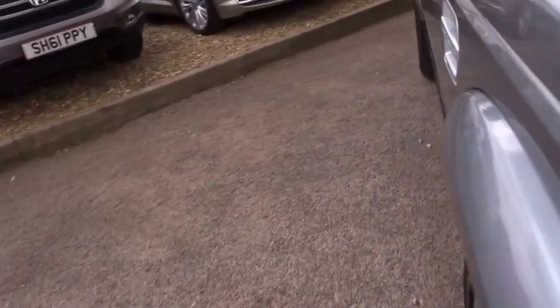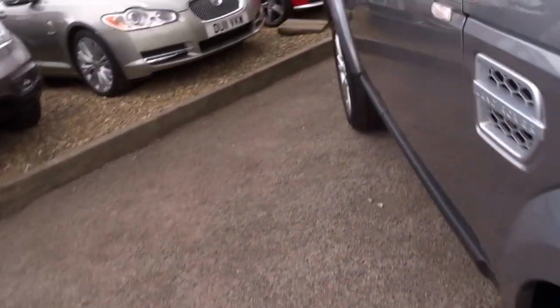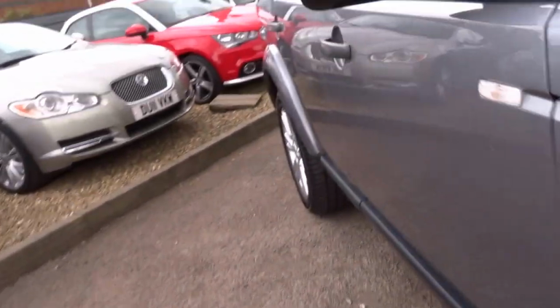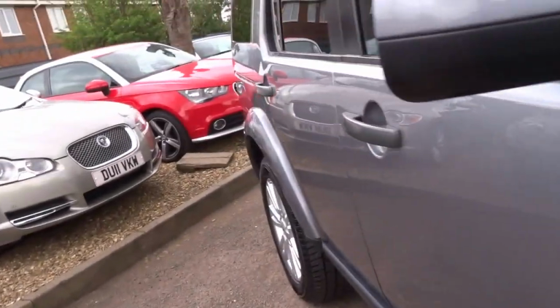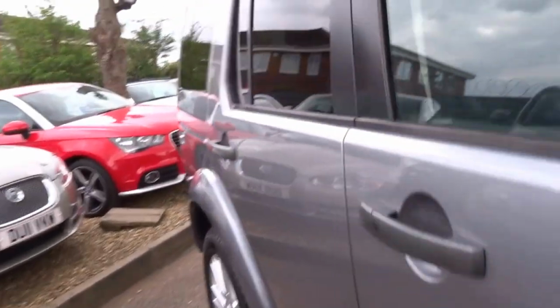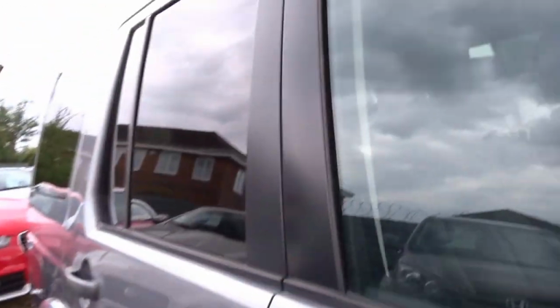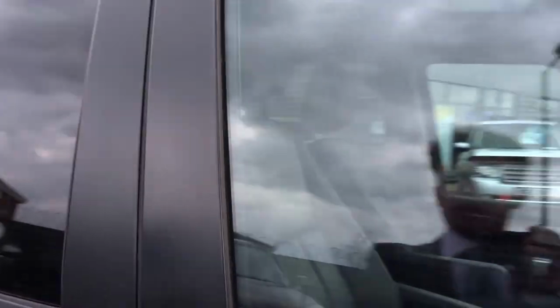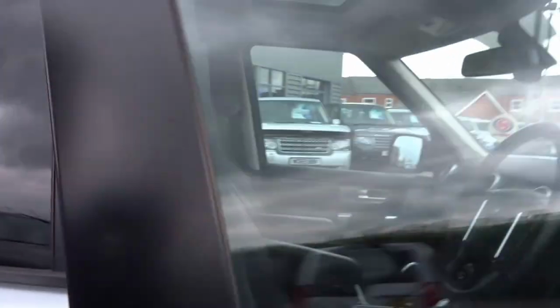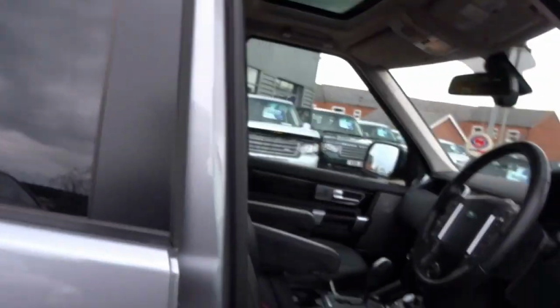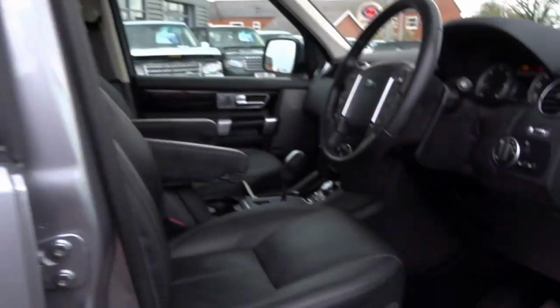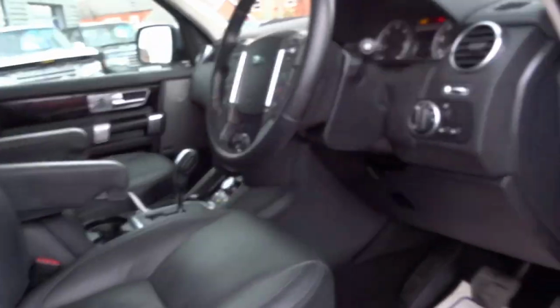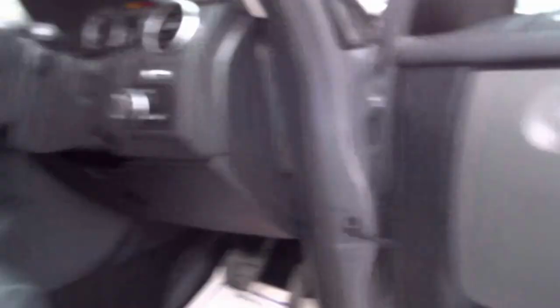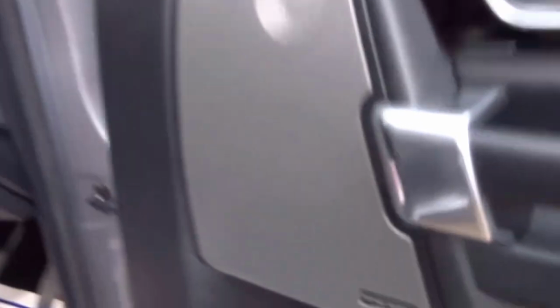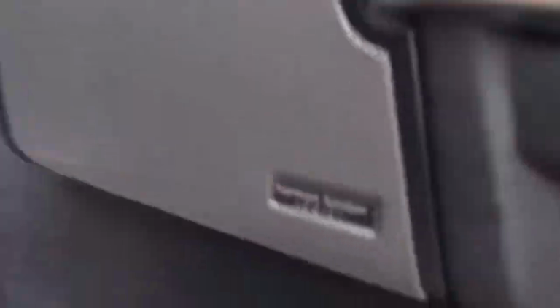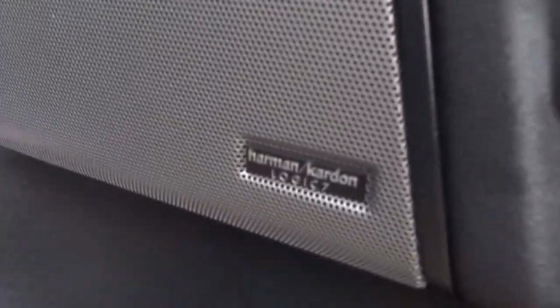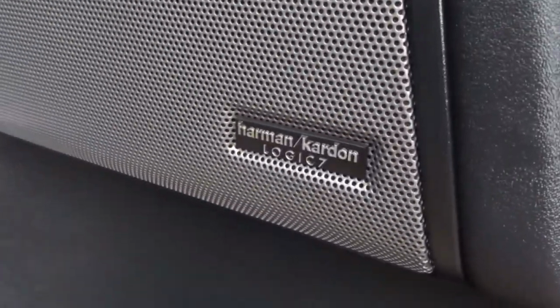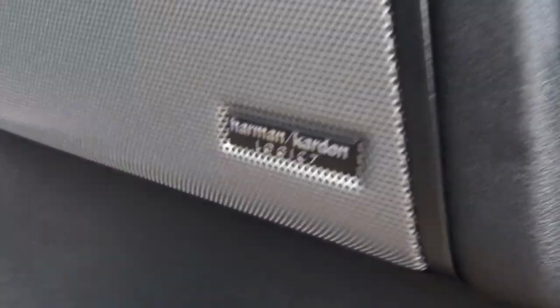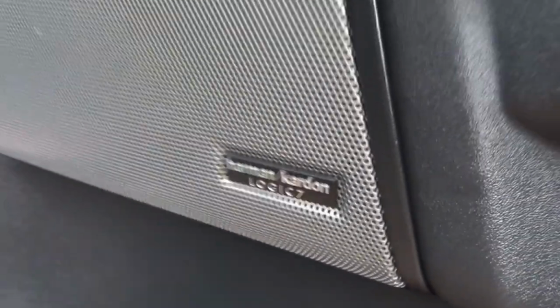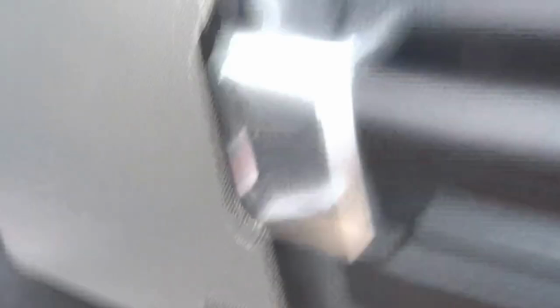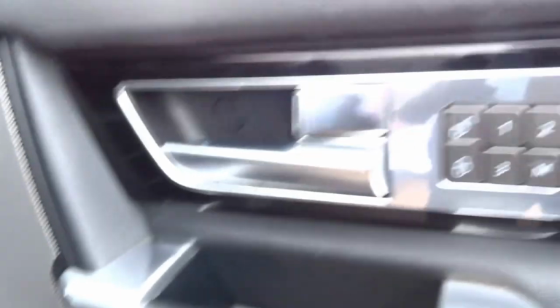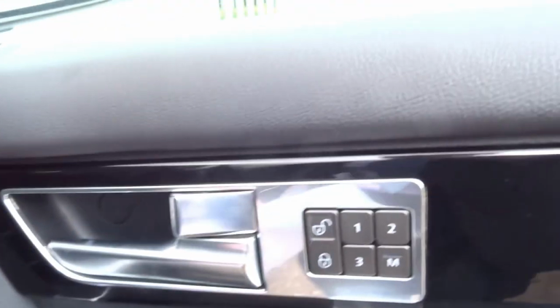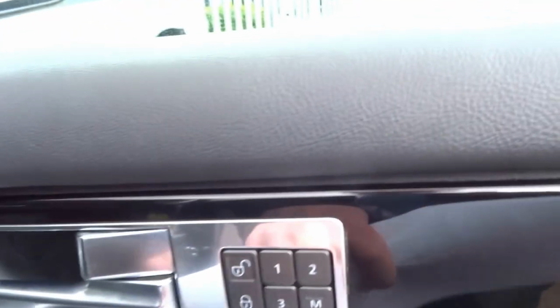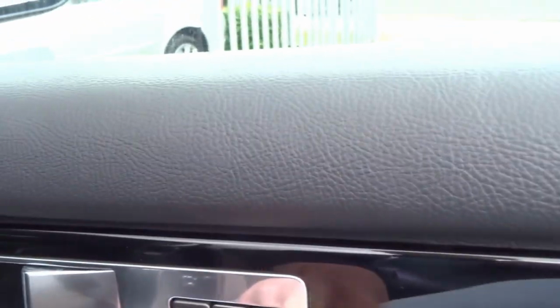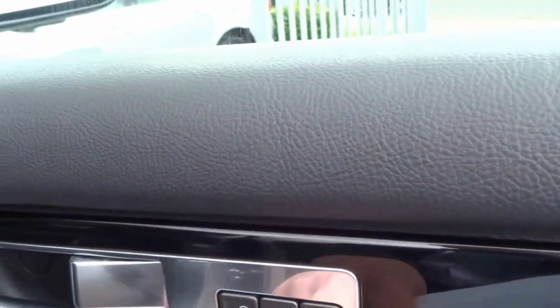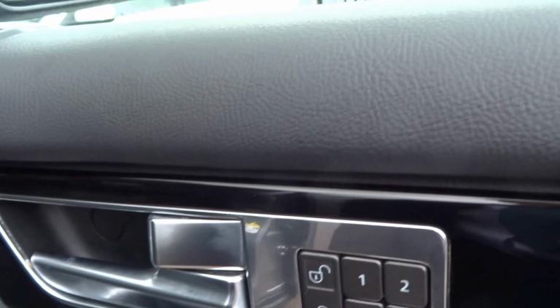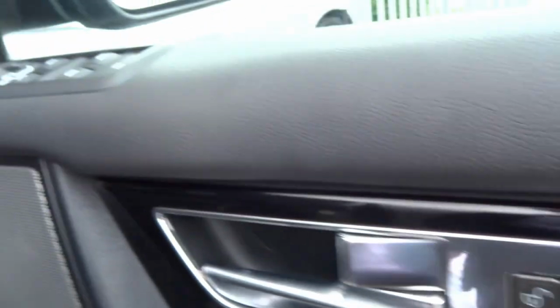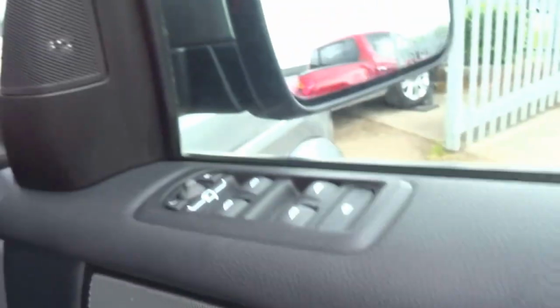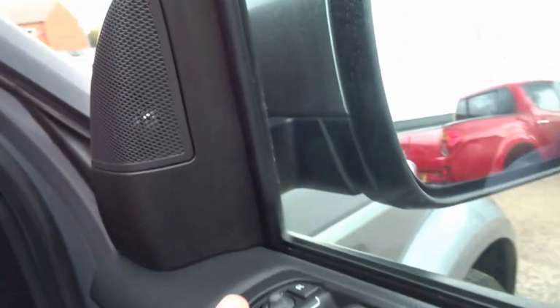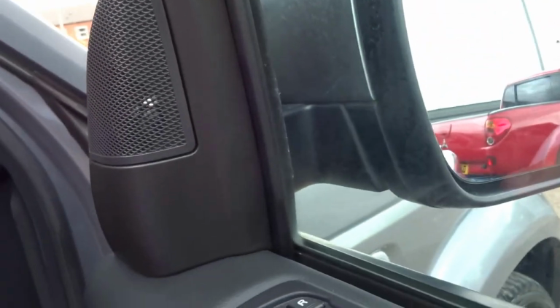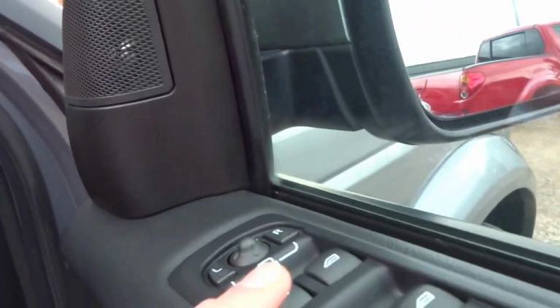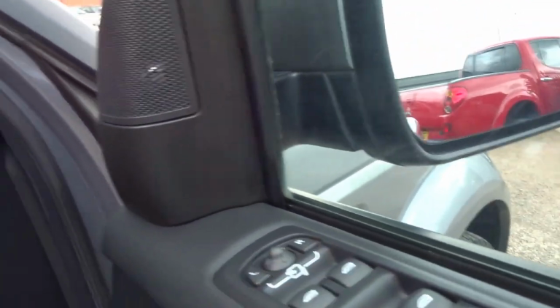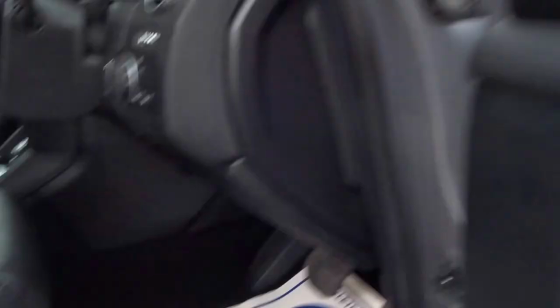It's got Xenon headlights coming in to the driver's seat. Harman Kardon Logic 7 upgraded sound system. Memory presets for the electric seats. Folding door mirrors, electric windows.